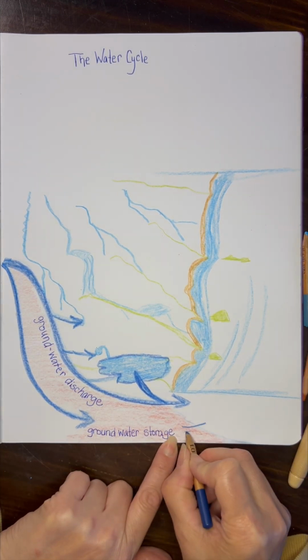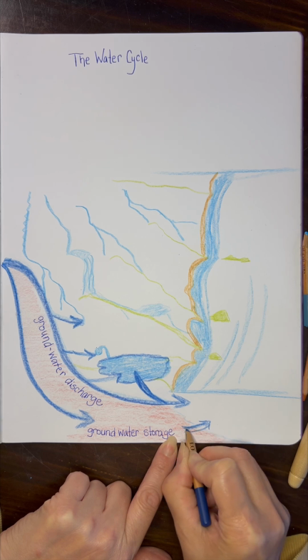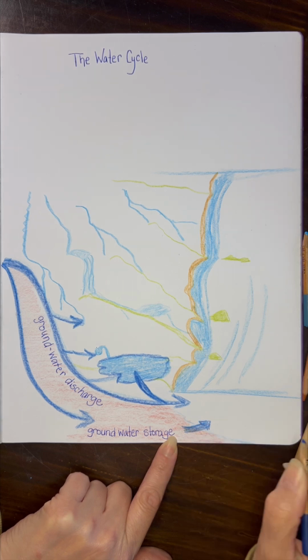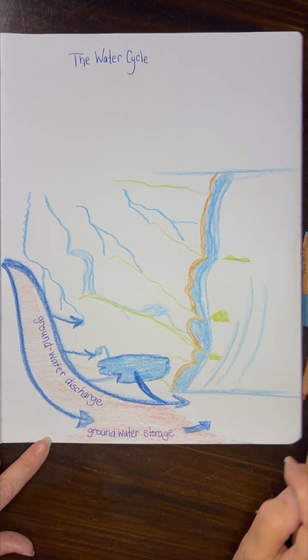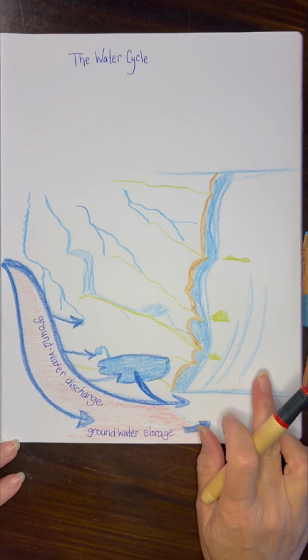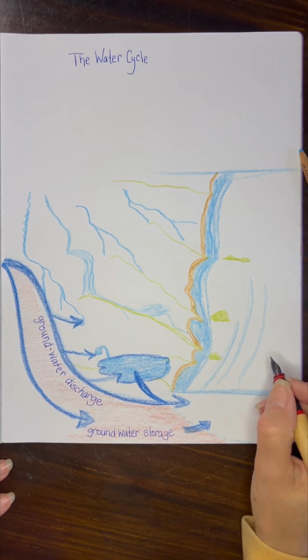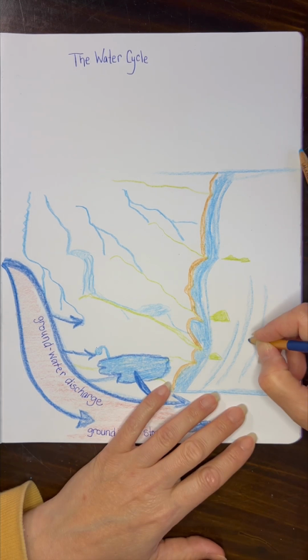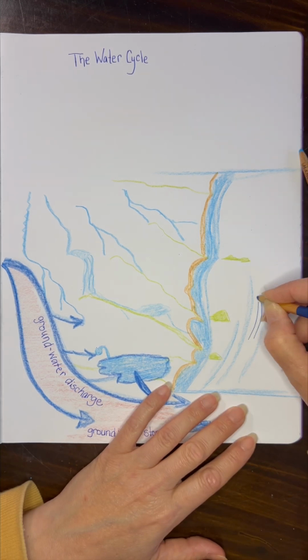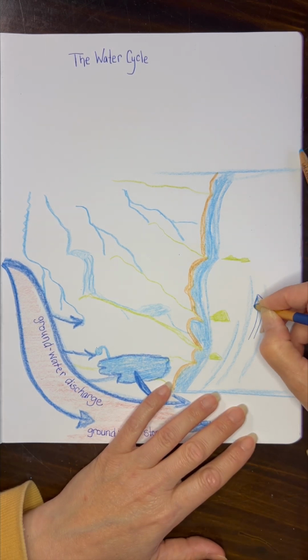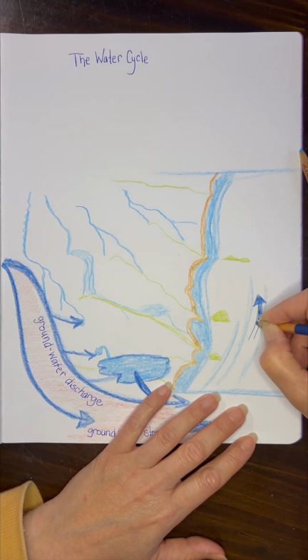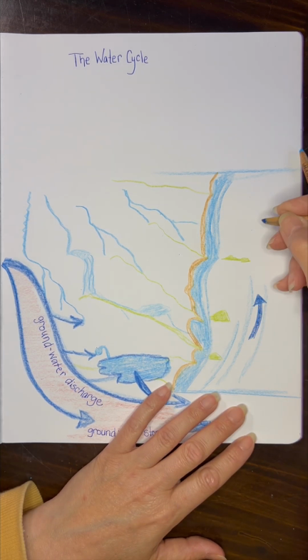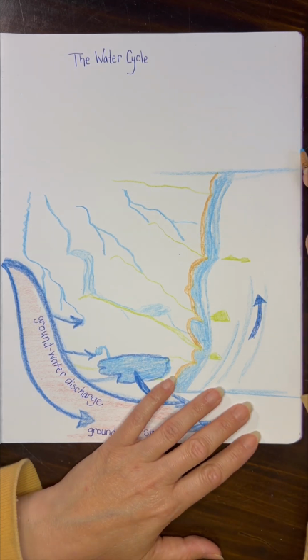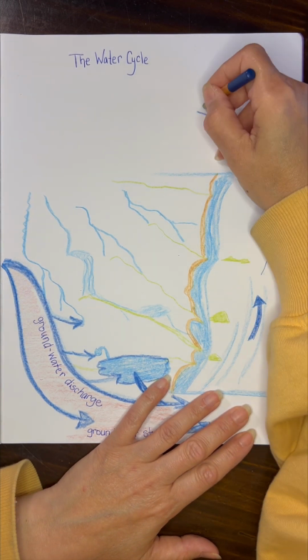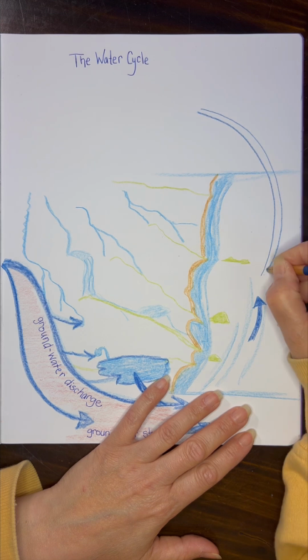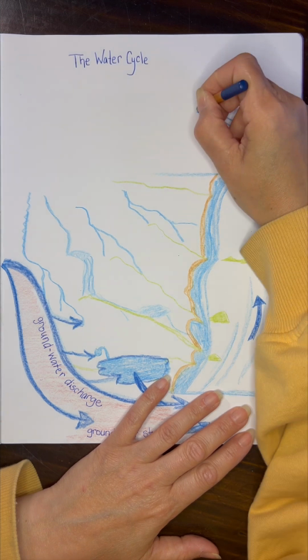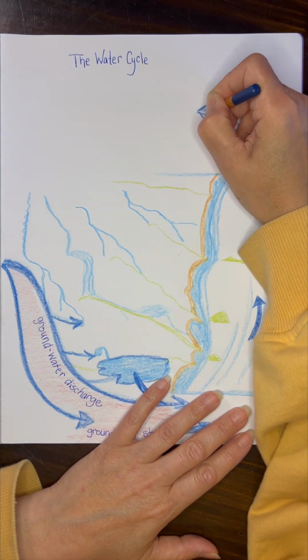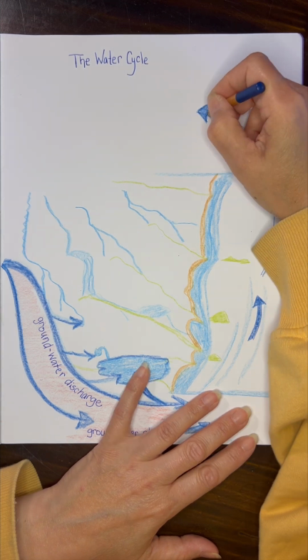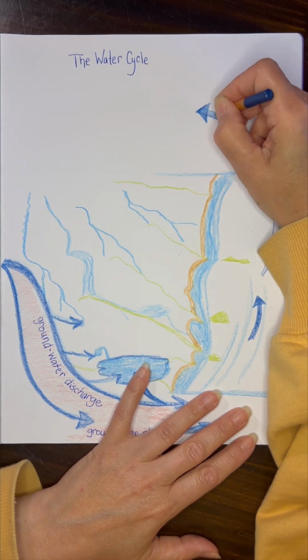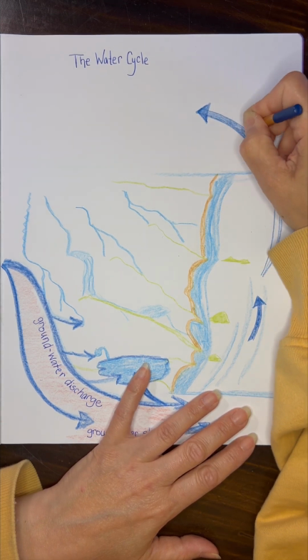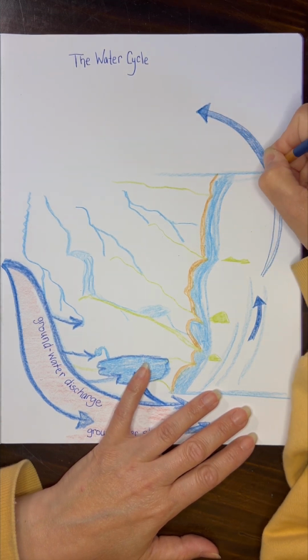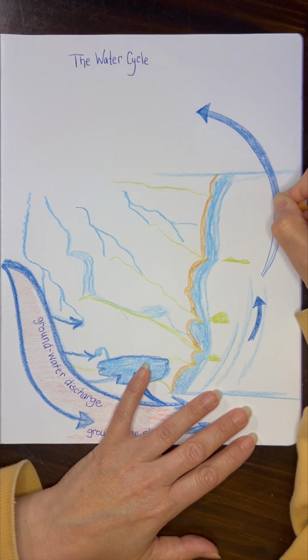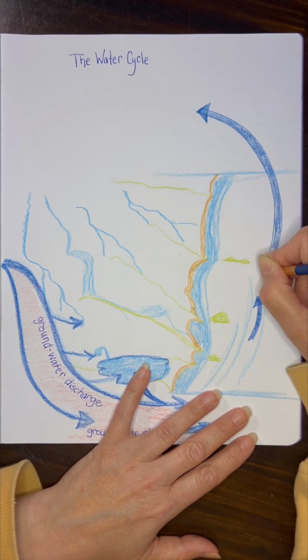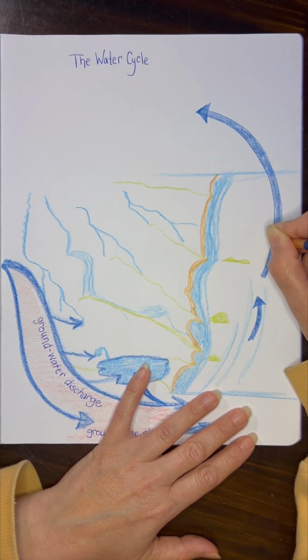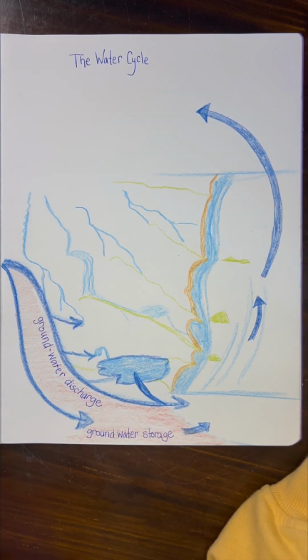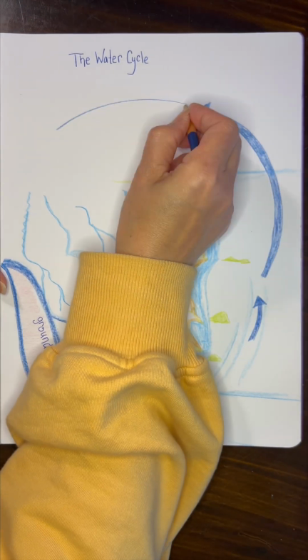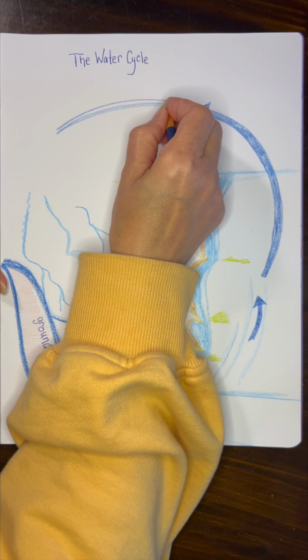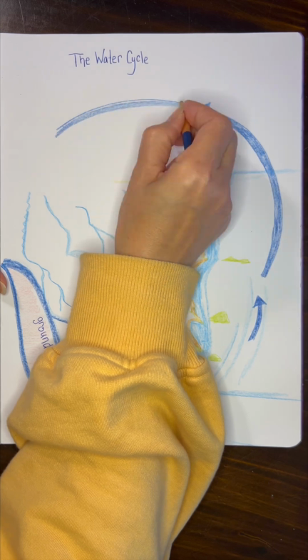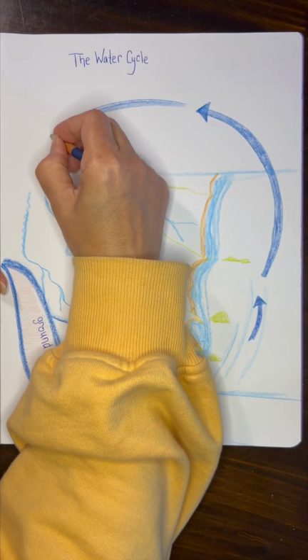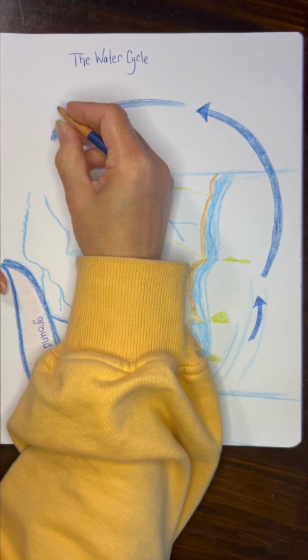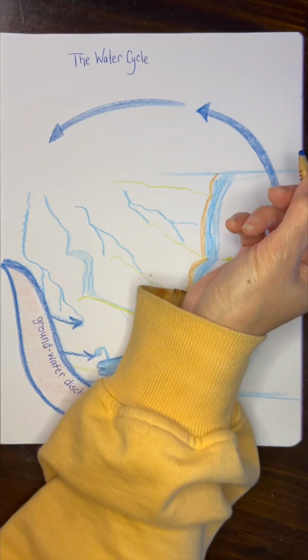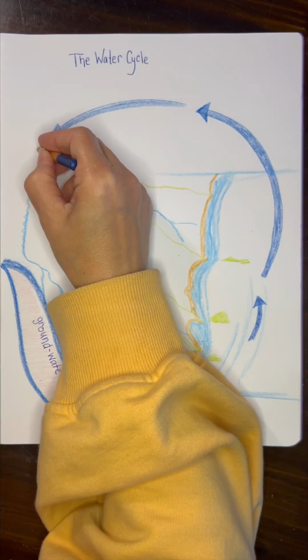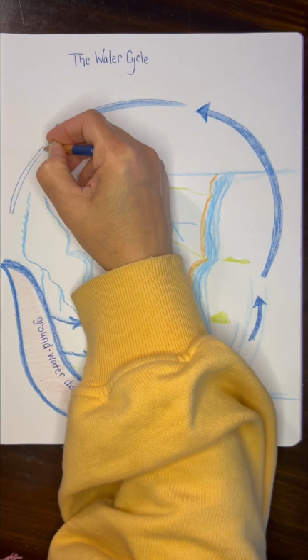I am working through our main lesson books rather than doing these illustrations as chalk drawings on our chalkboard. I am just working with my 13-year-old daughter and I found this to be an easier way to present these lessons.